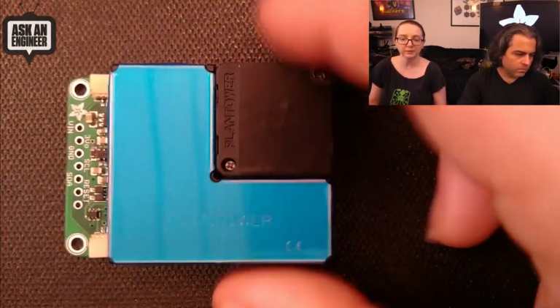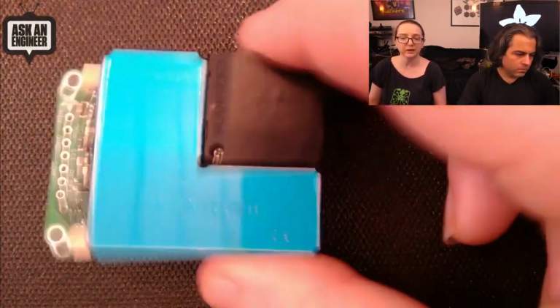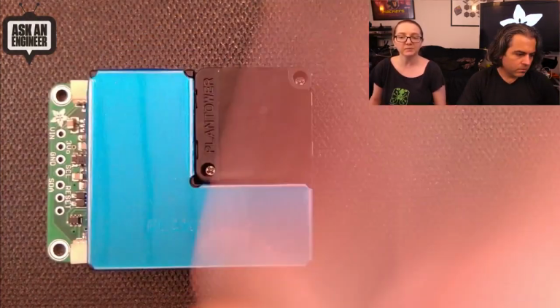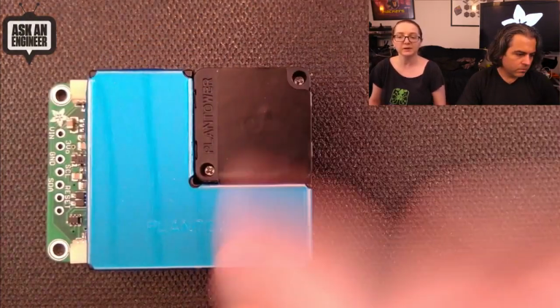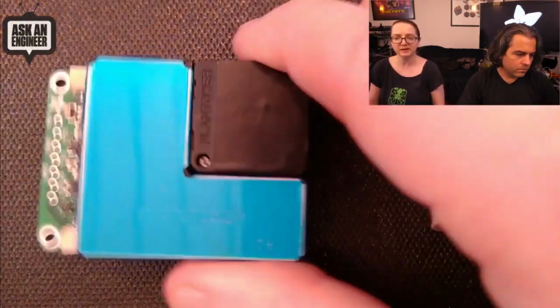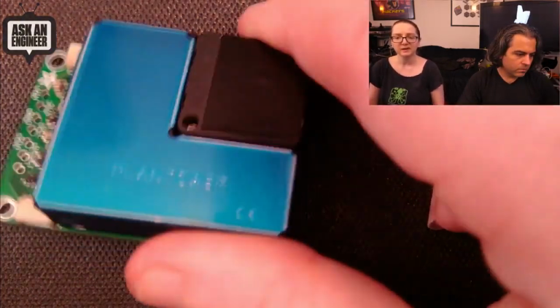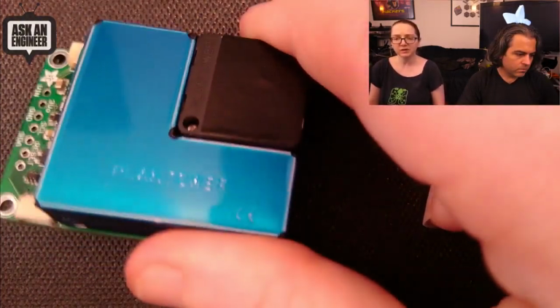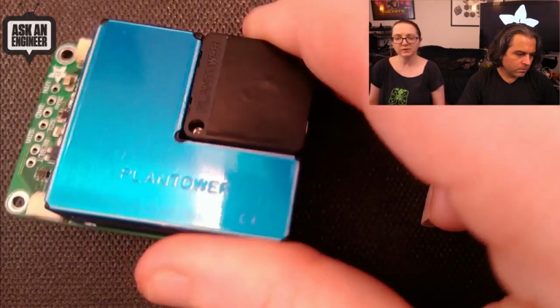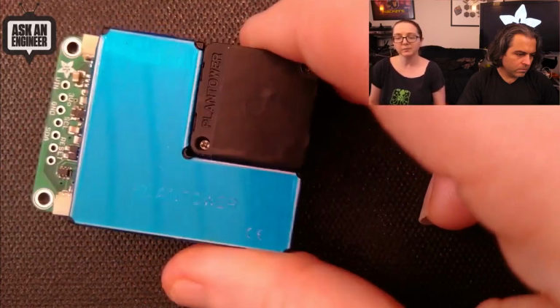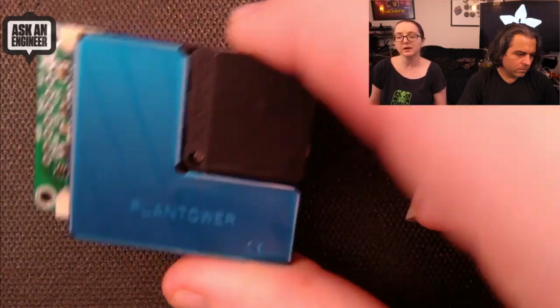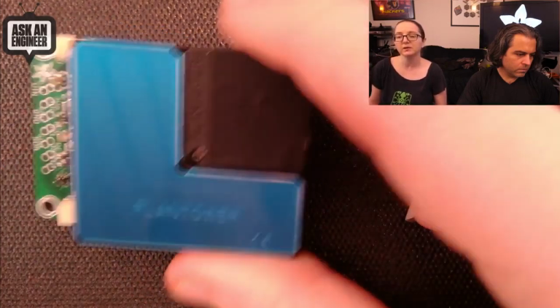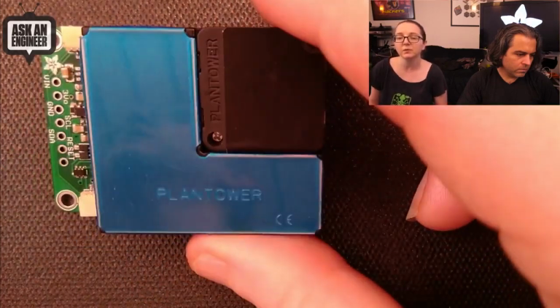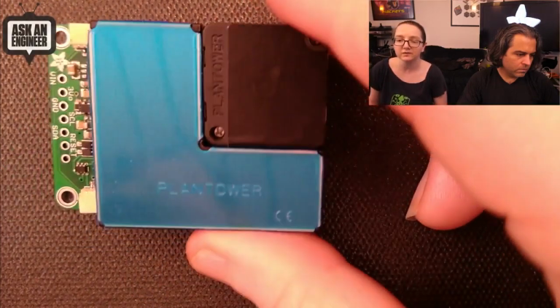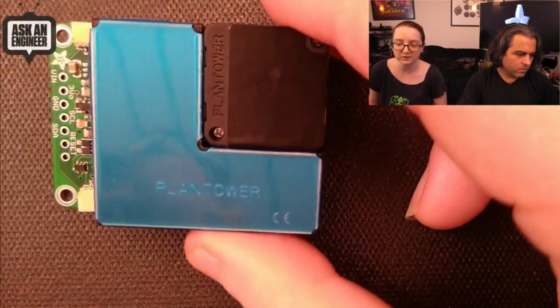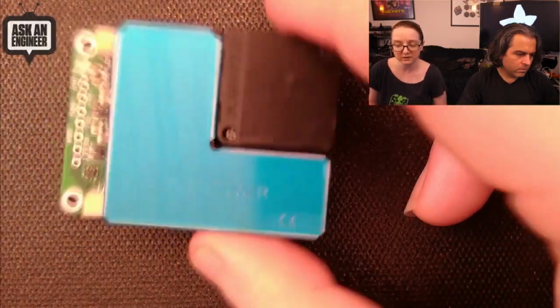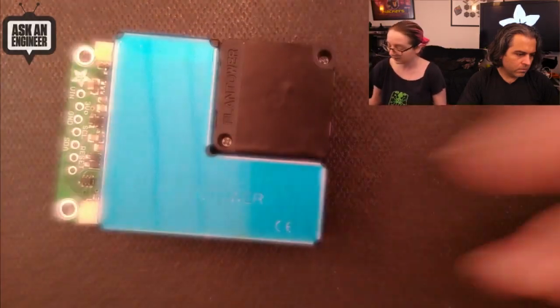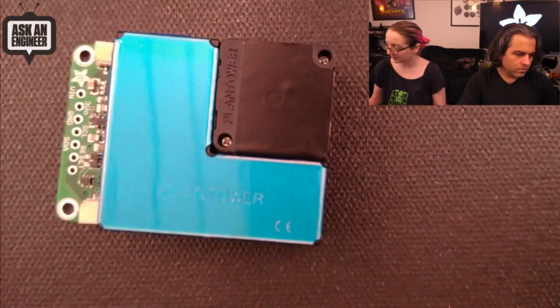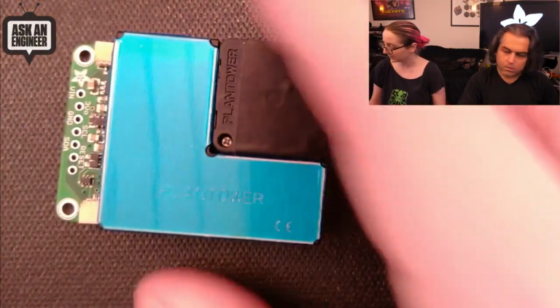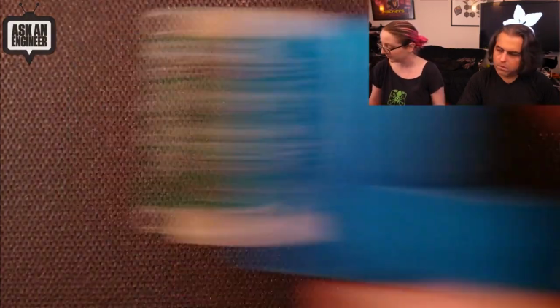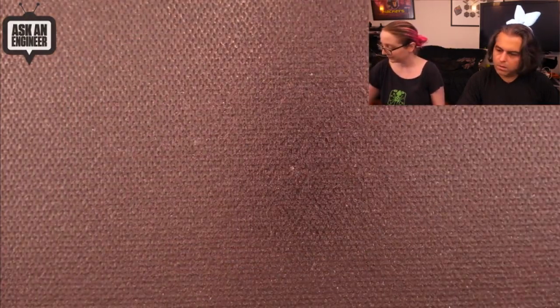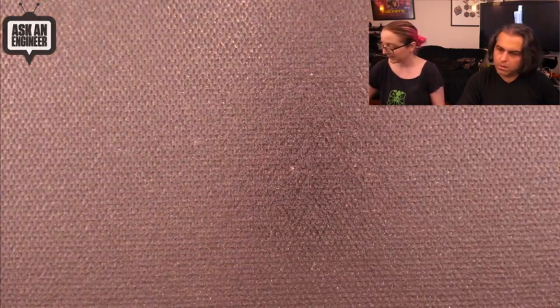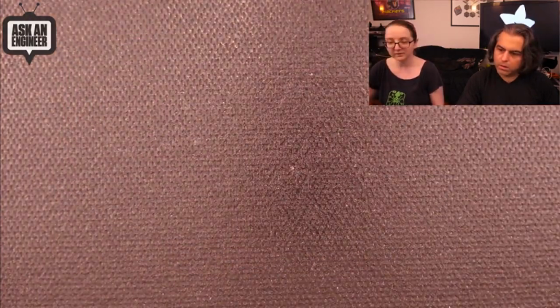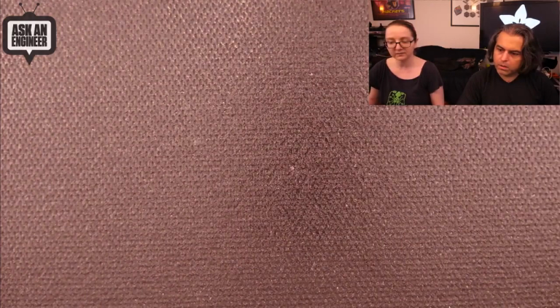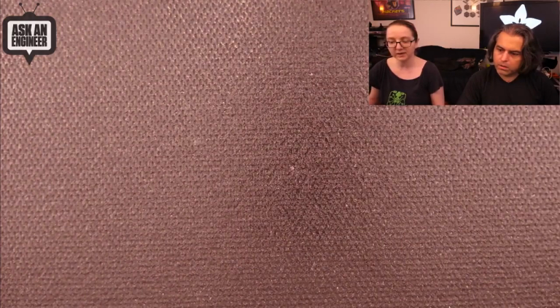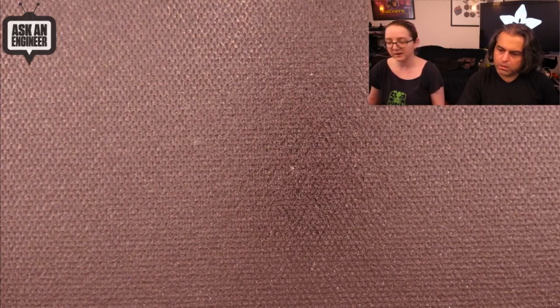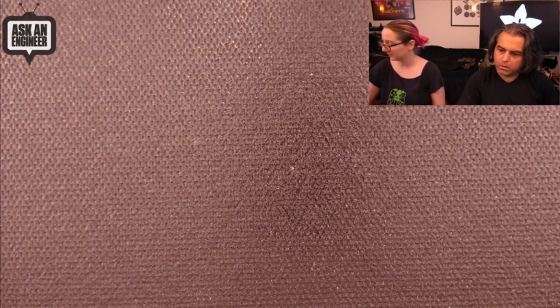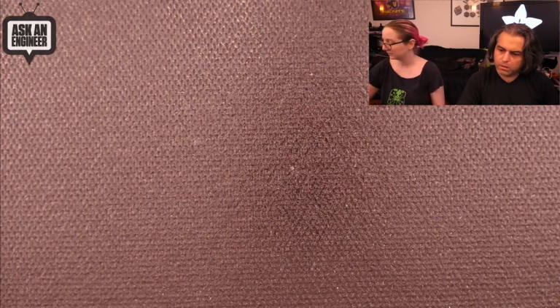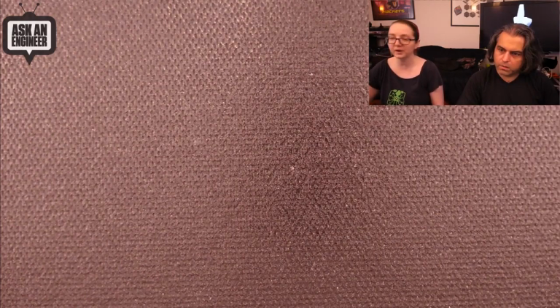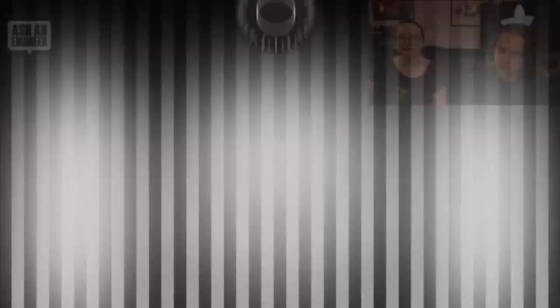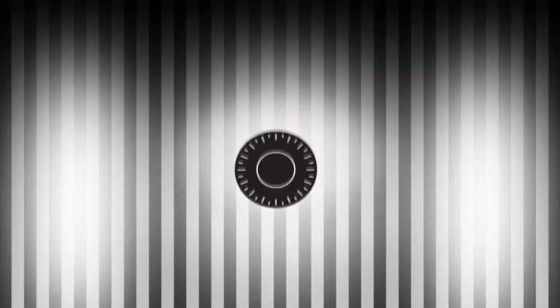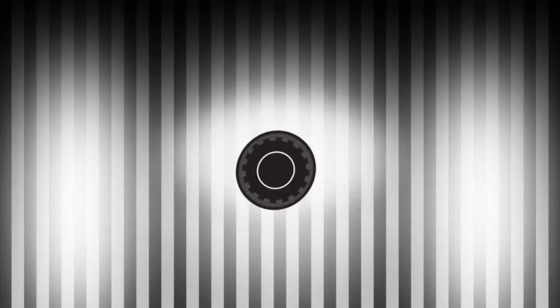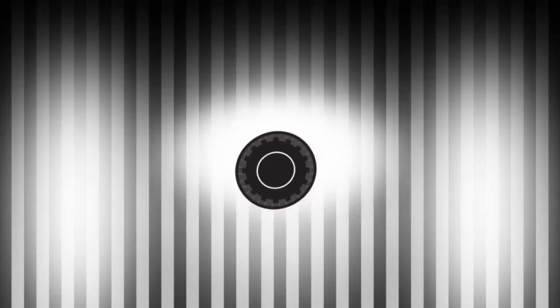I remember somebody emailed us and said you should get one of these Plantower air quality sensors — they're good. And they're good! It's not out yet, so don't ask. That's the top secret.